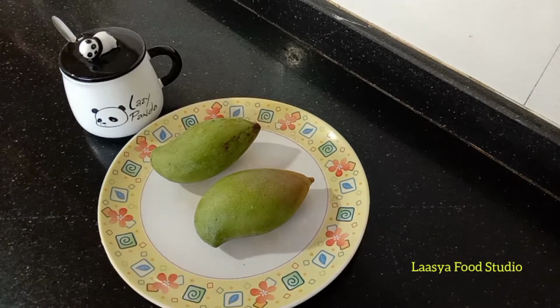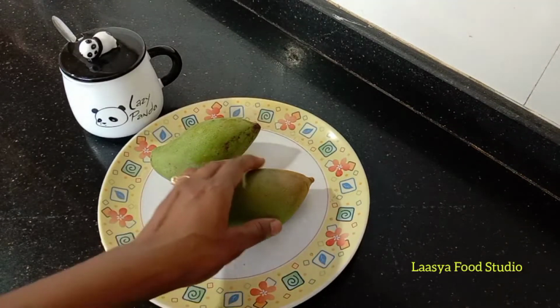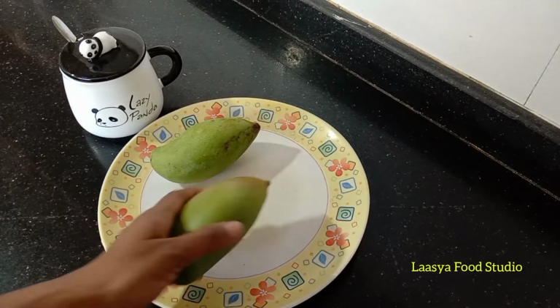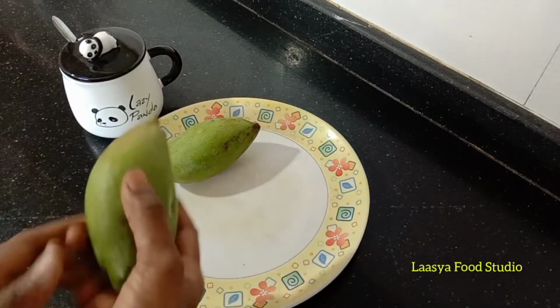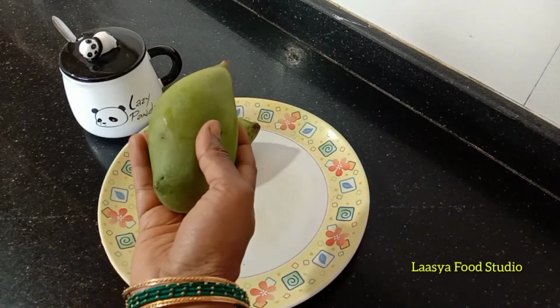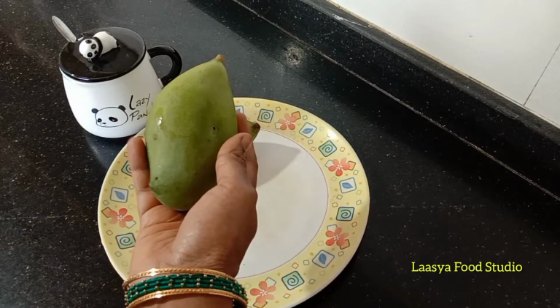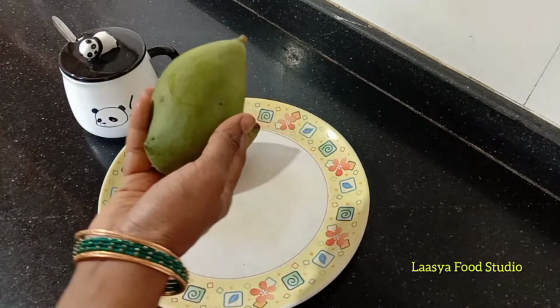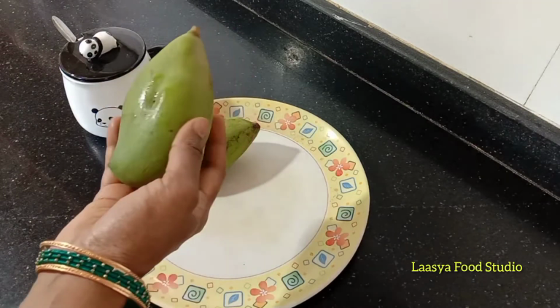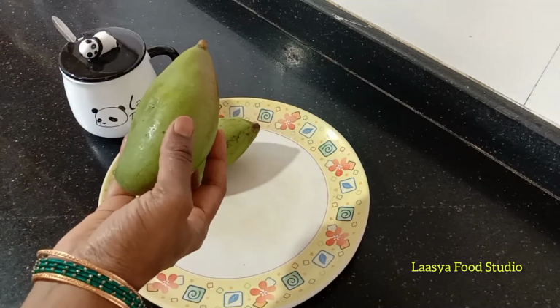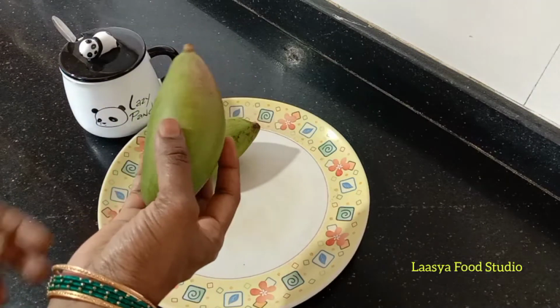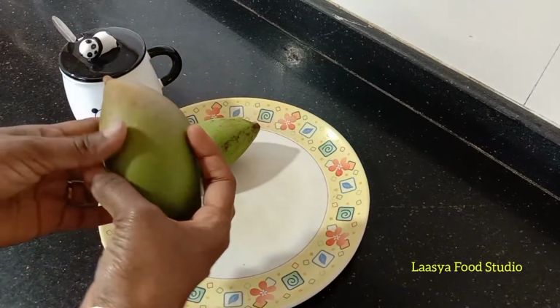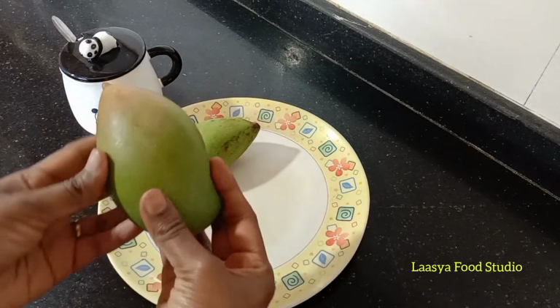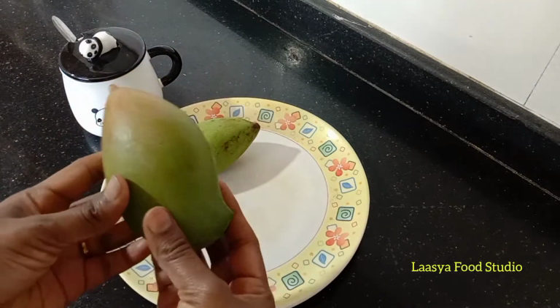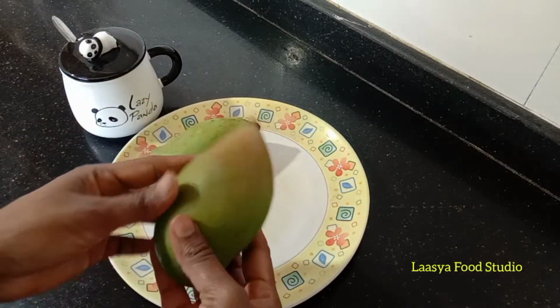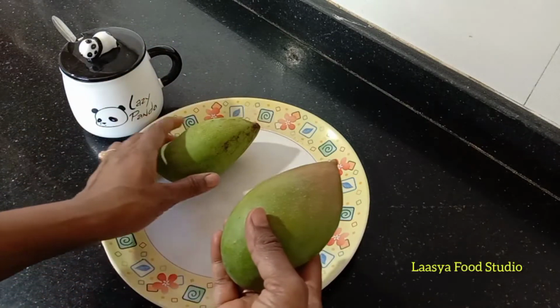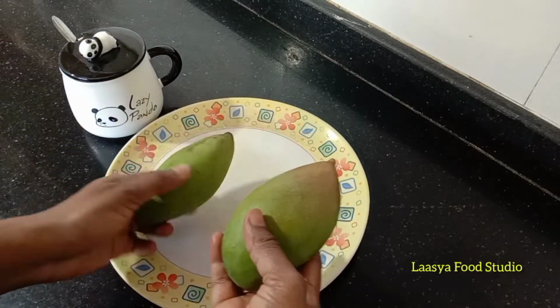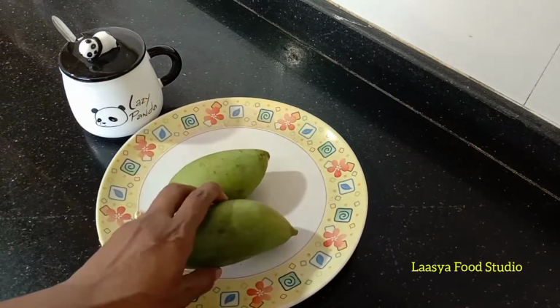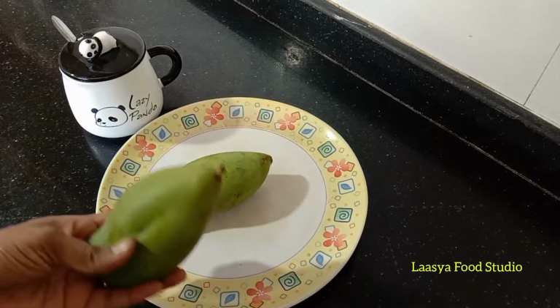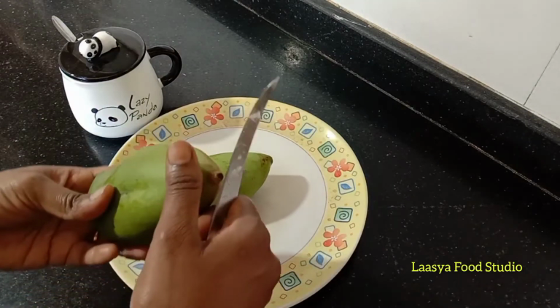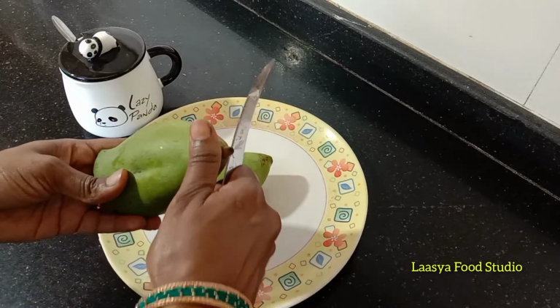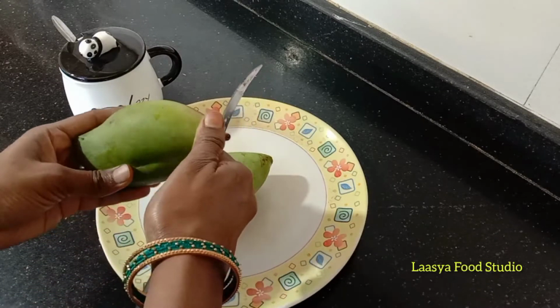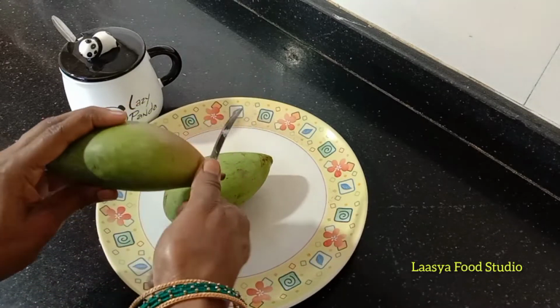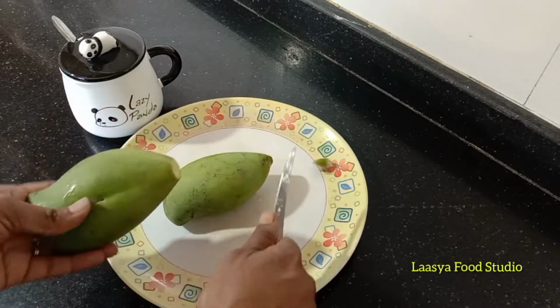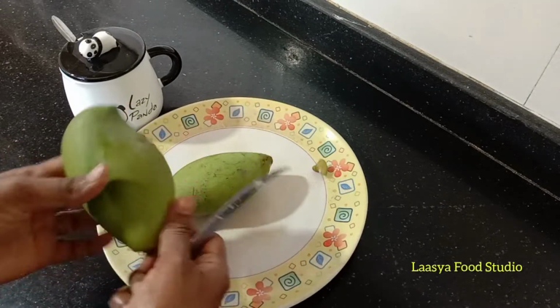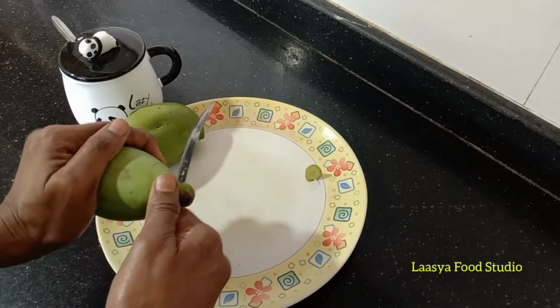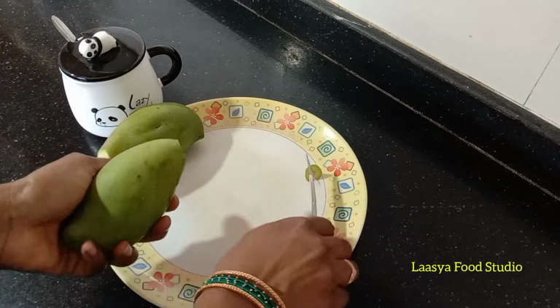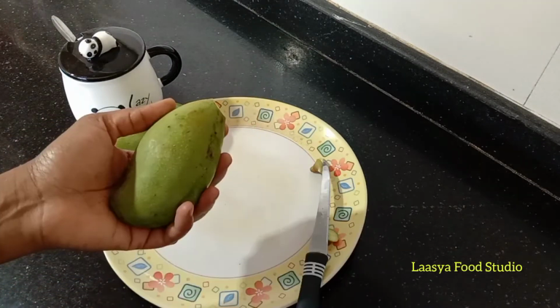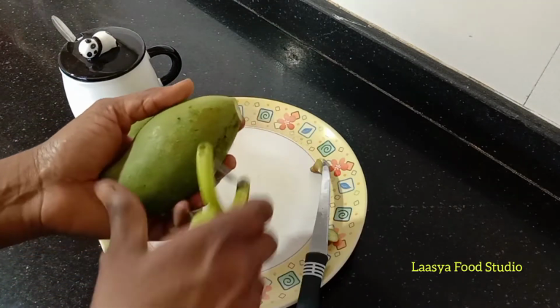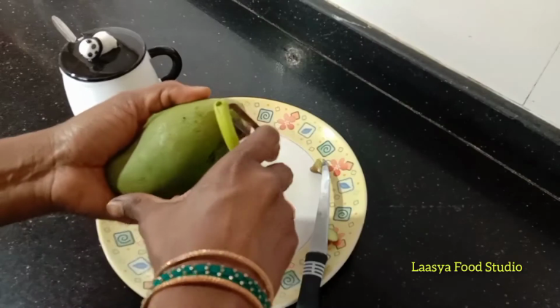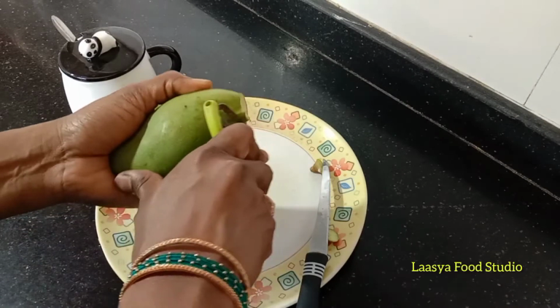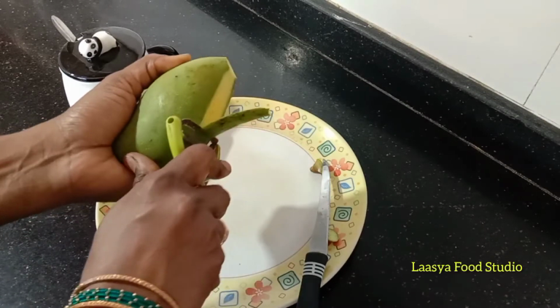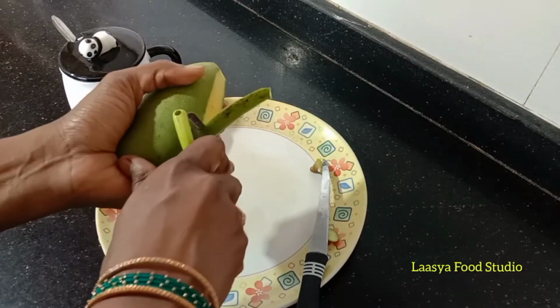I am going to use 2 mangoes. For 200g of mango, we are going to get started.